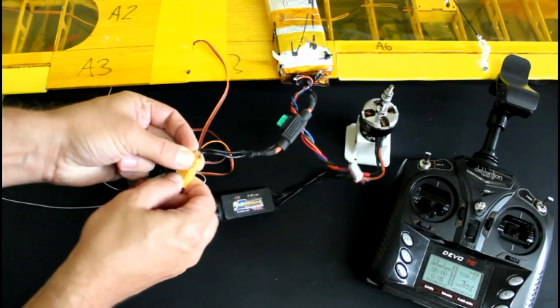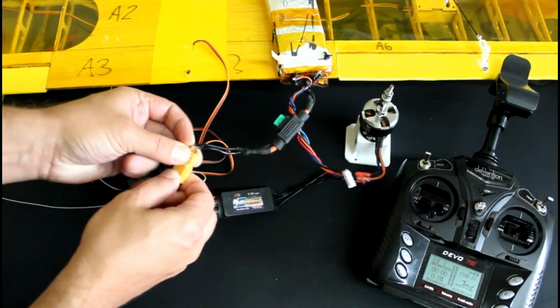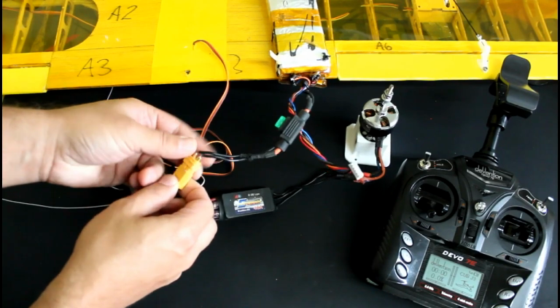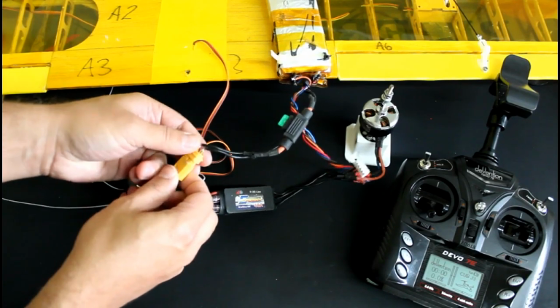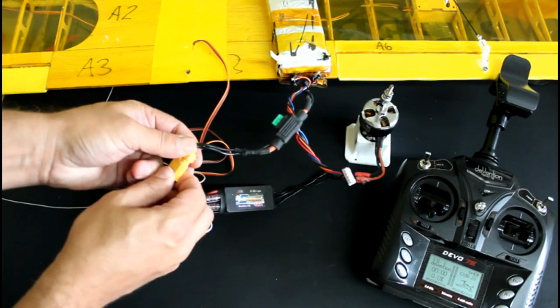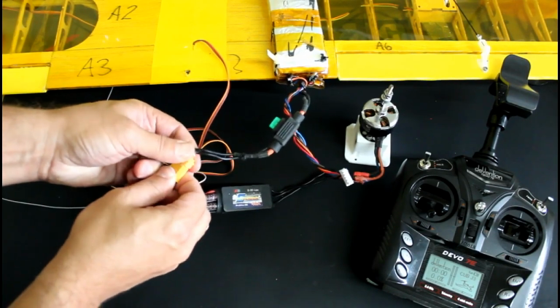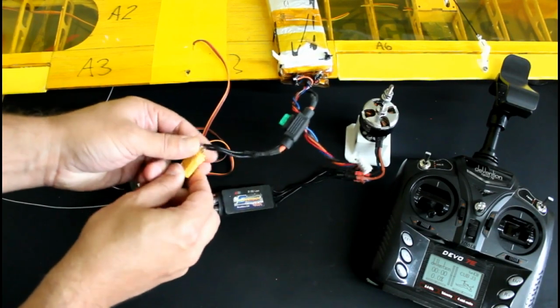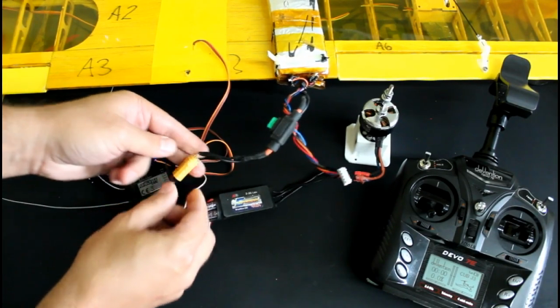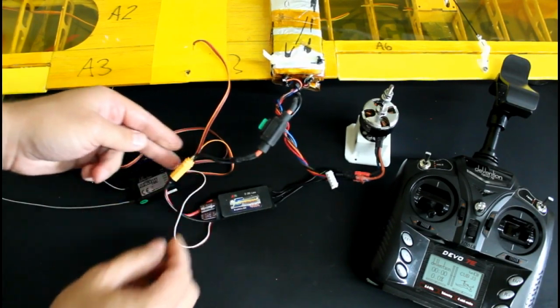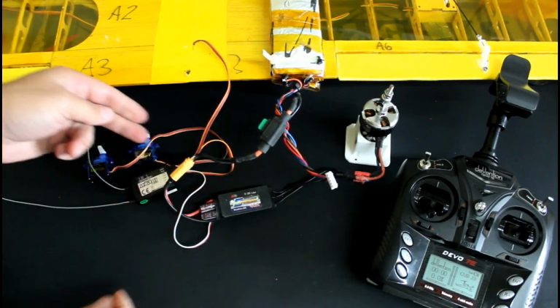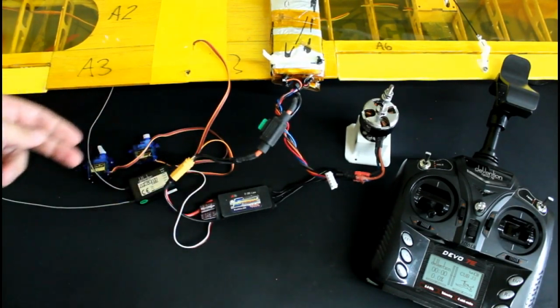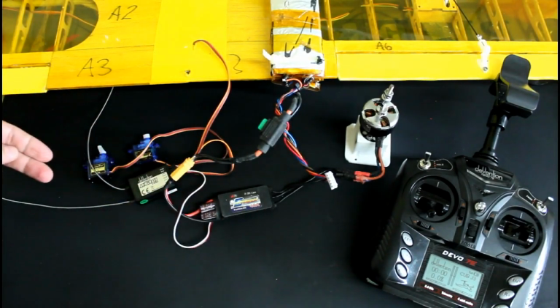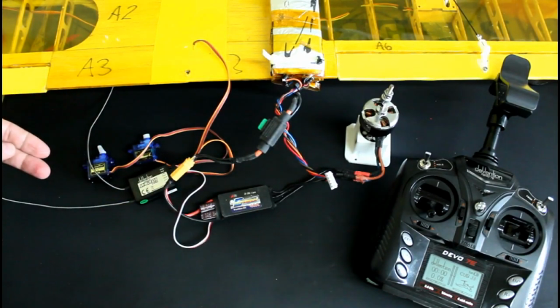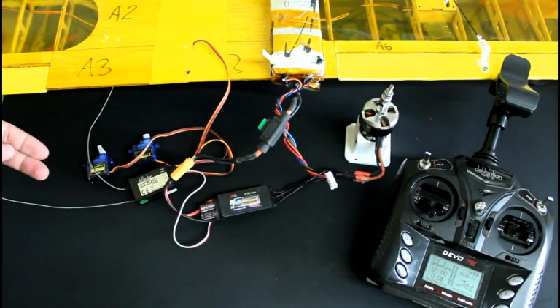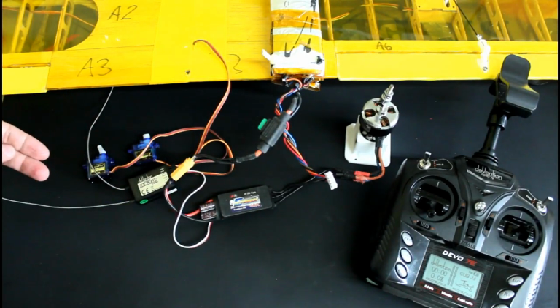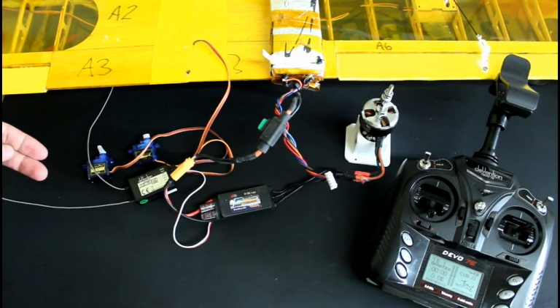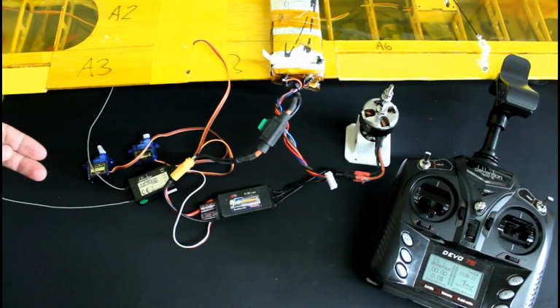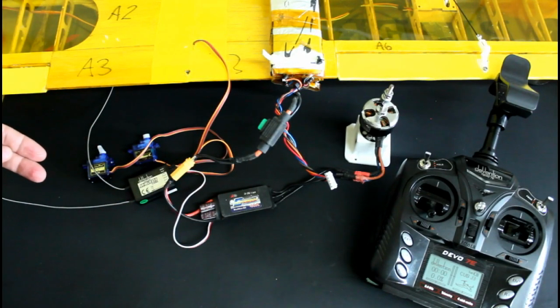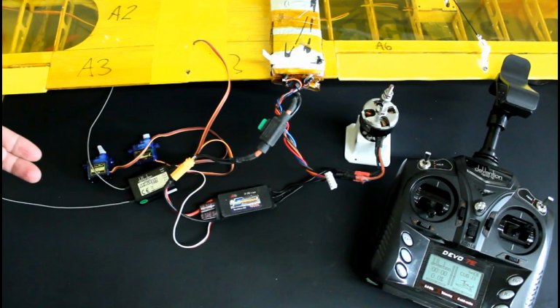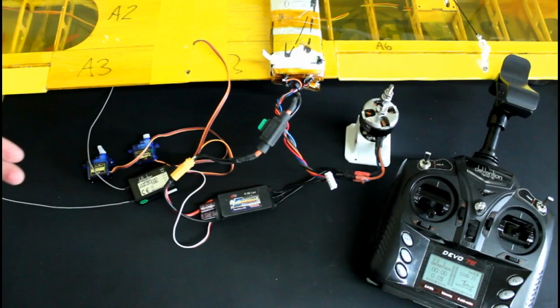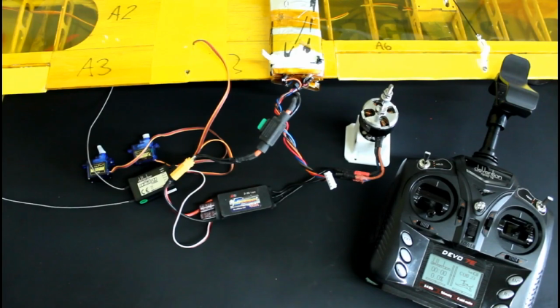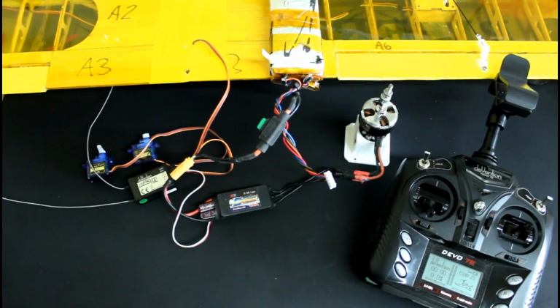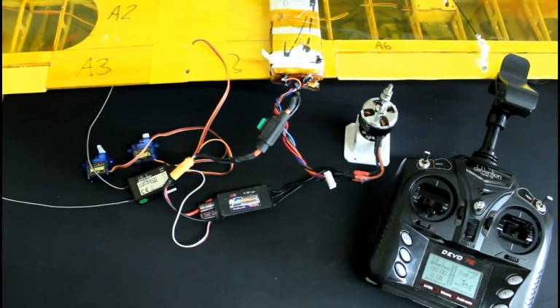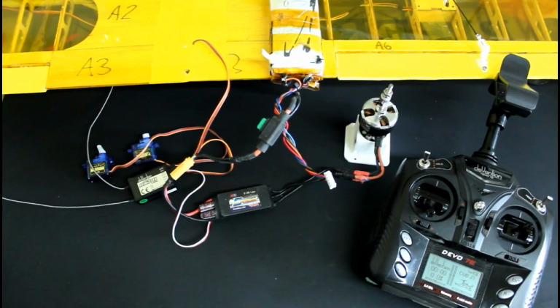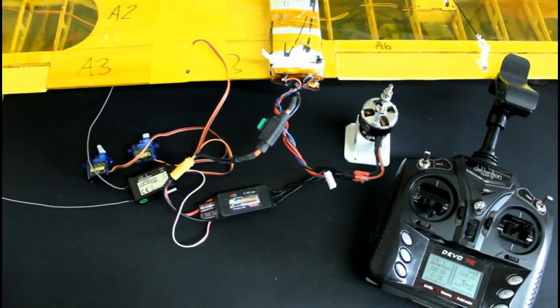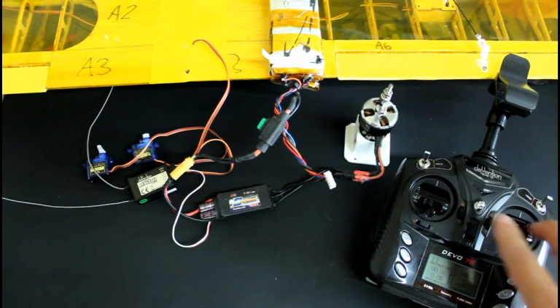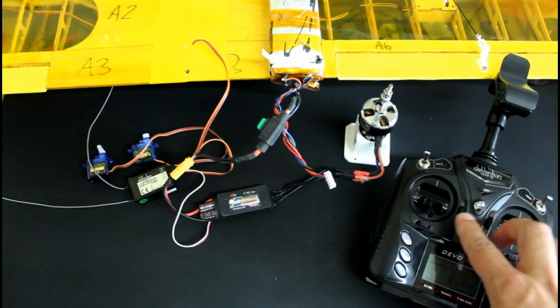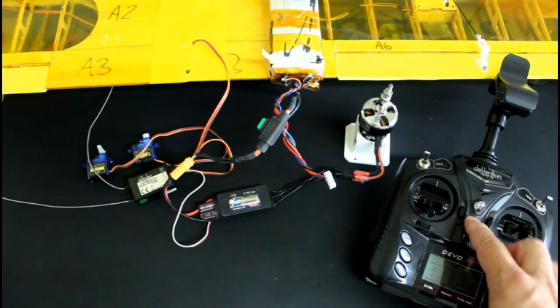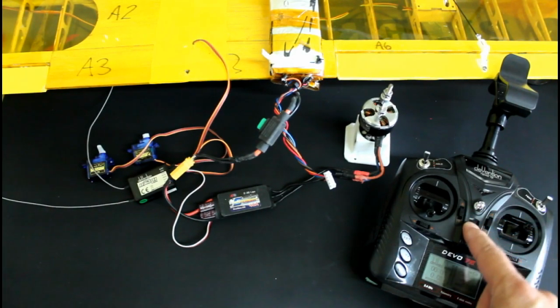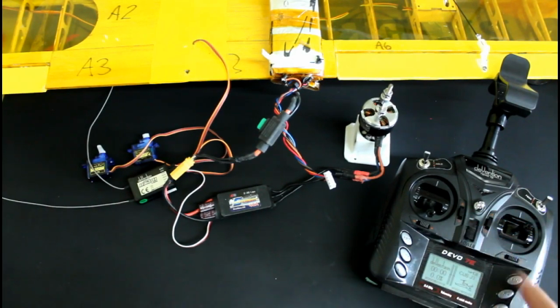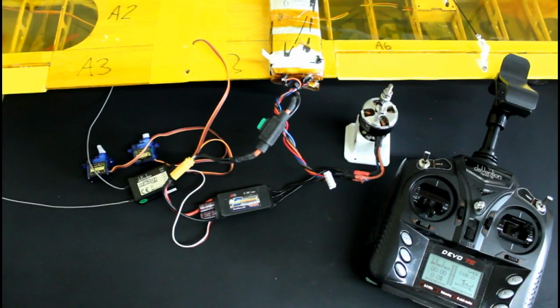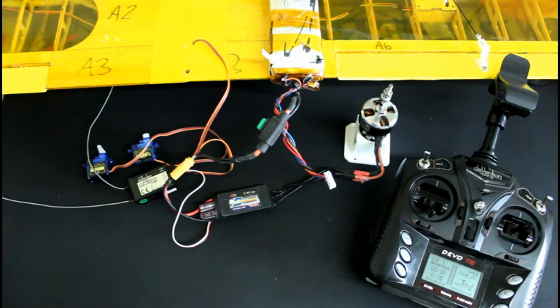The last thing is connecting the battery to the power input, and once I restart the remote everything should be functional.